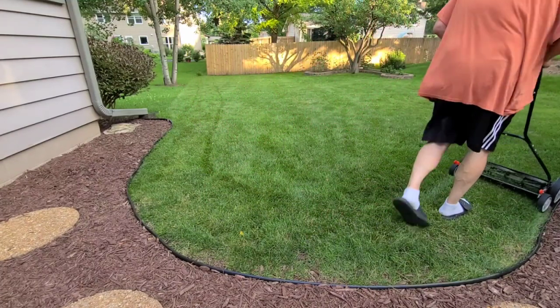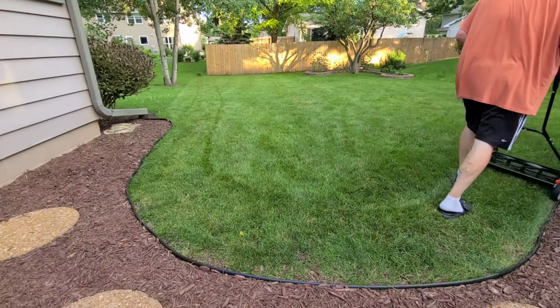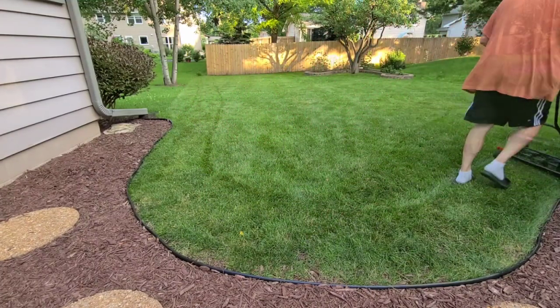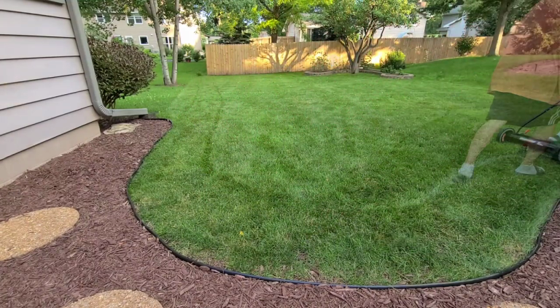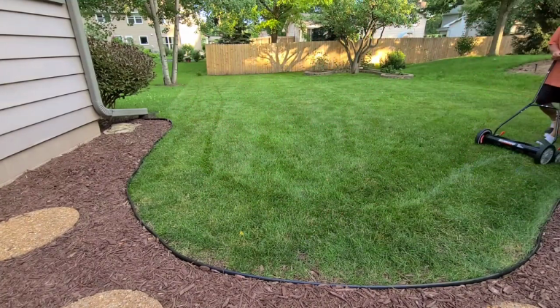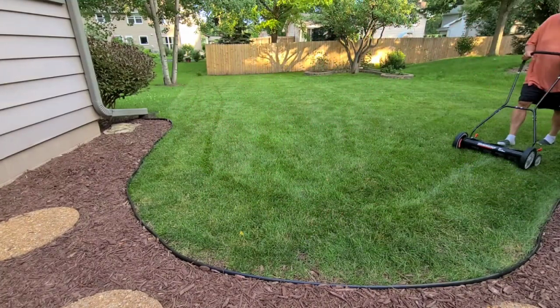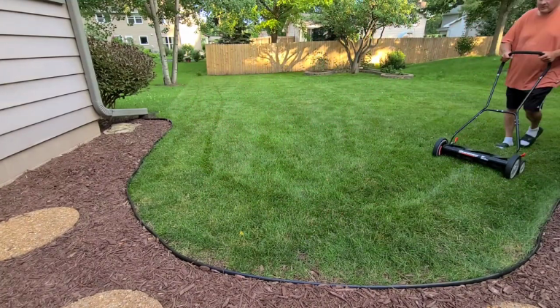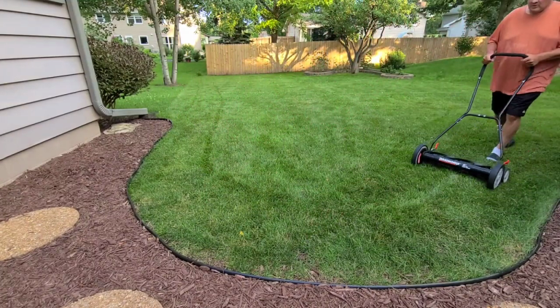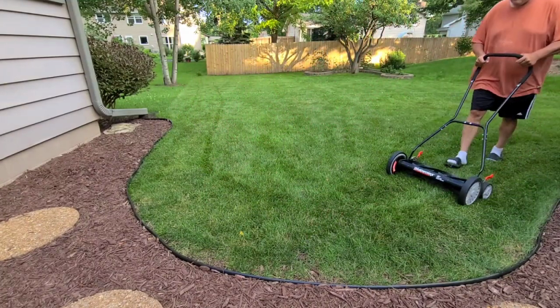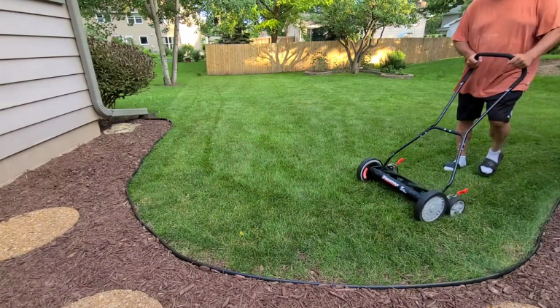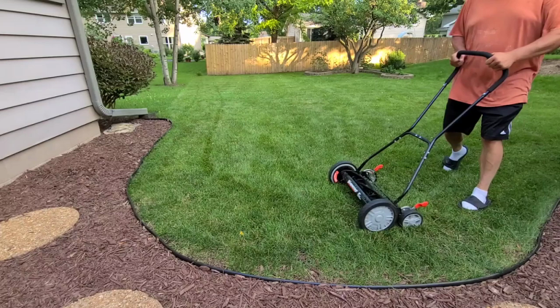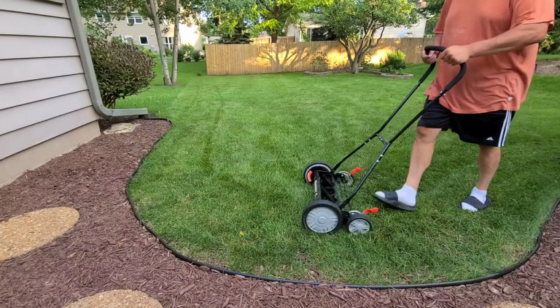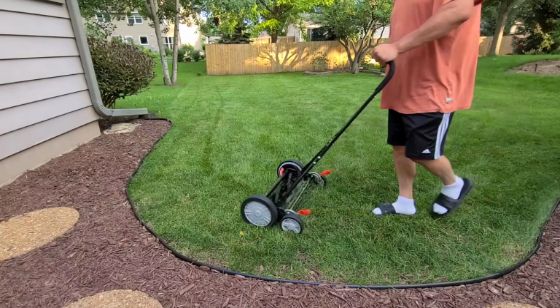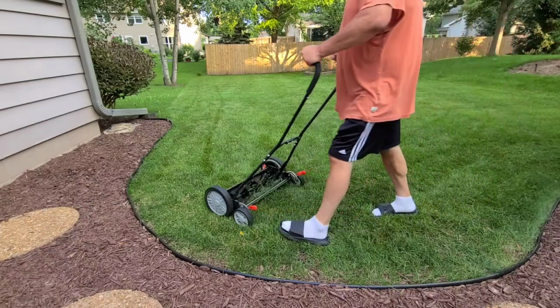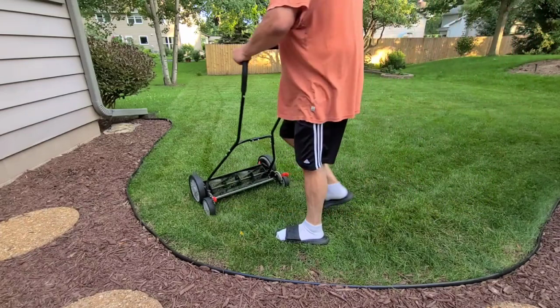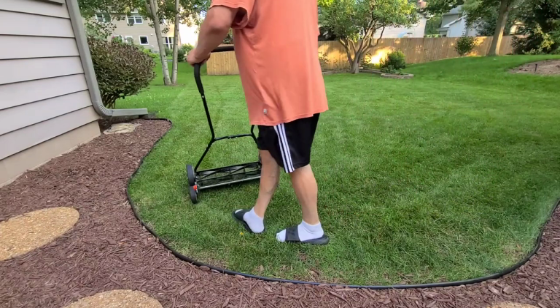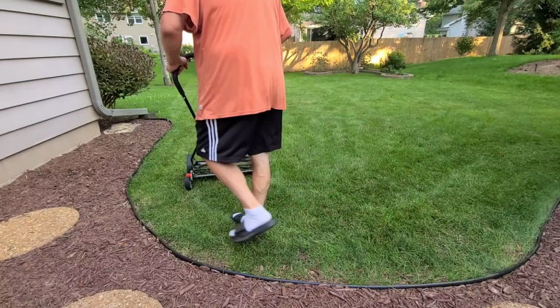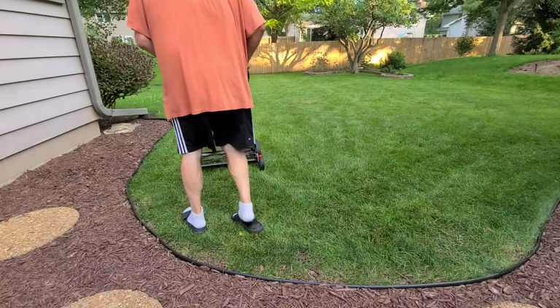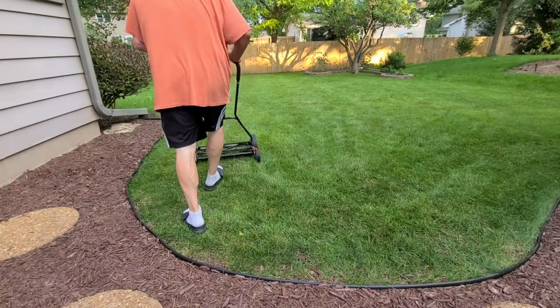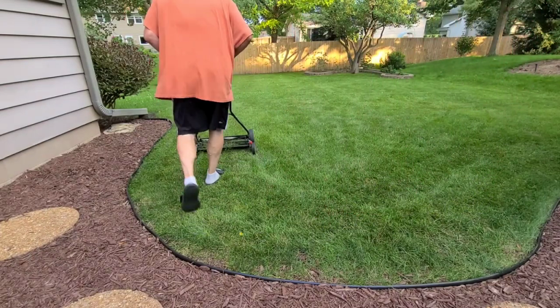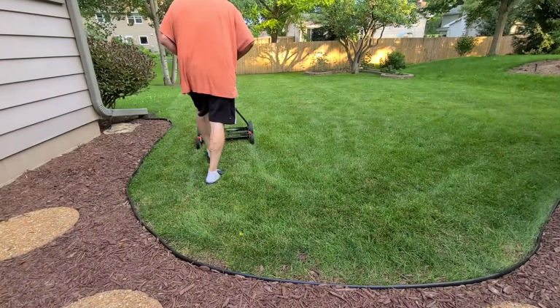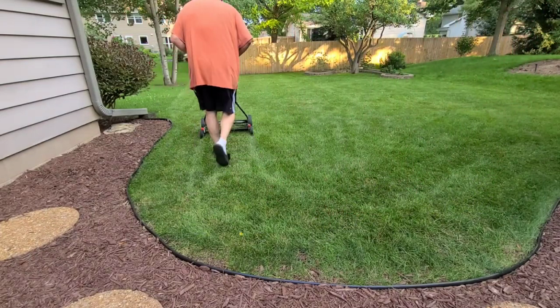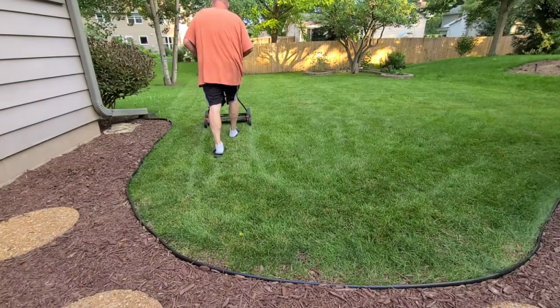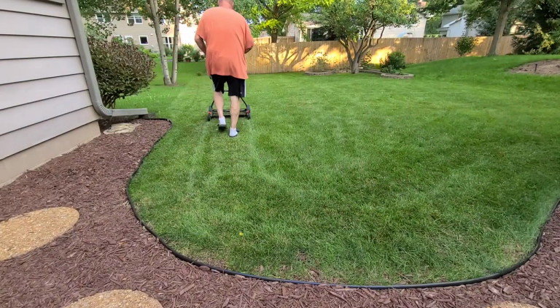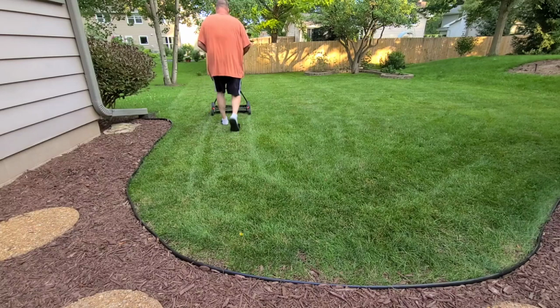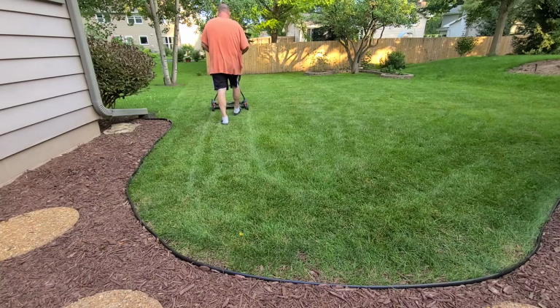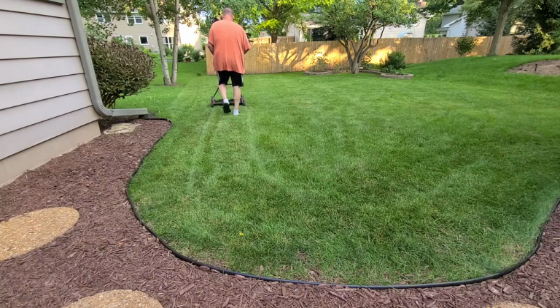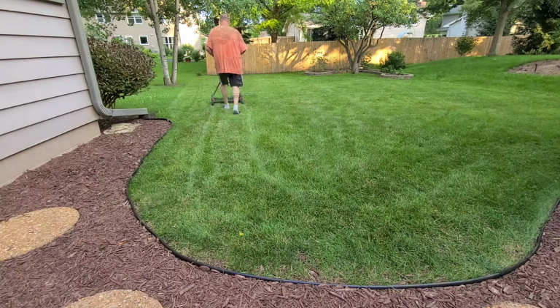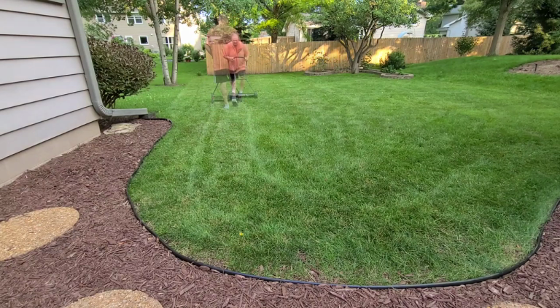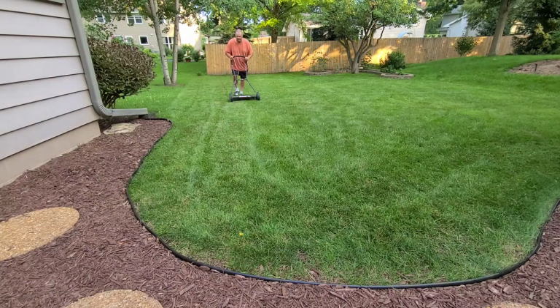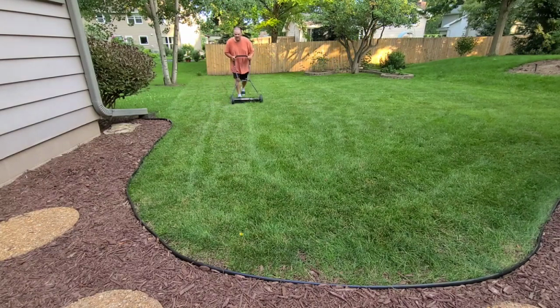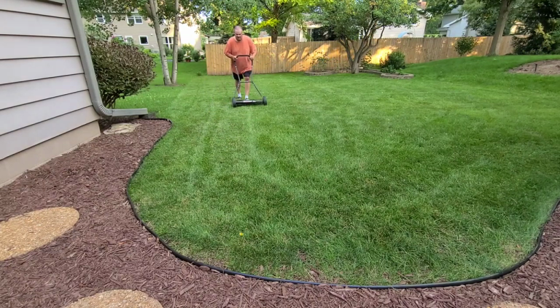Overall both units are designed similarly. However, take a look at that handle — that's where the Yard Works shine. It really takes into account the taller individual and makes it much easier to control the unit.